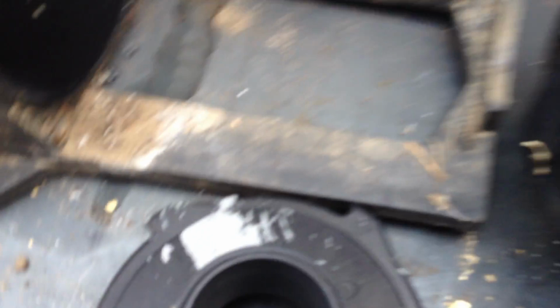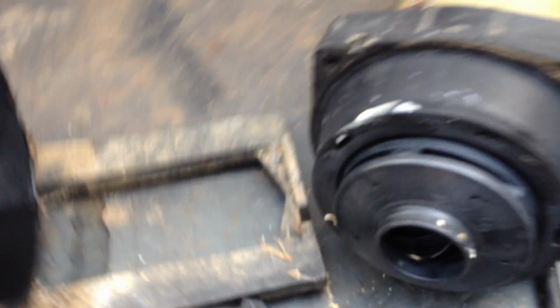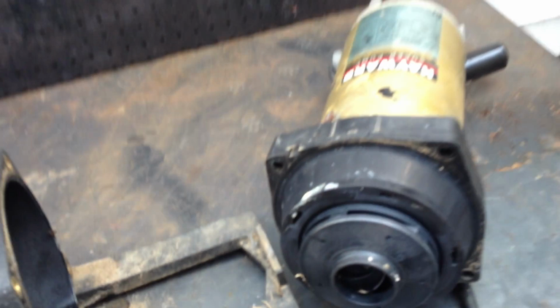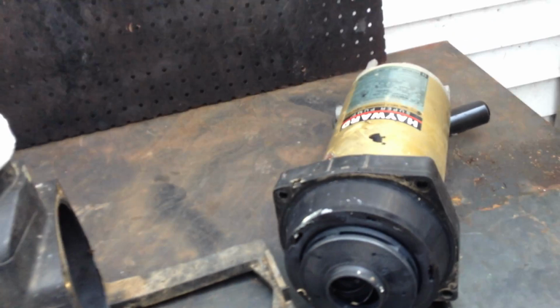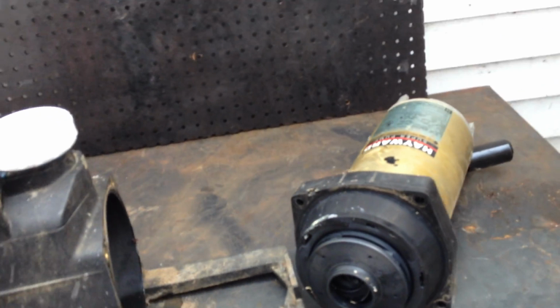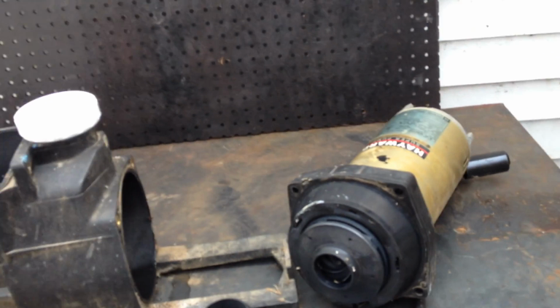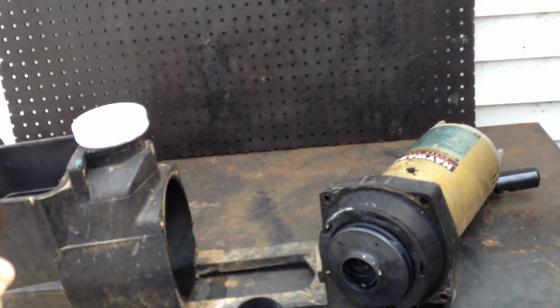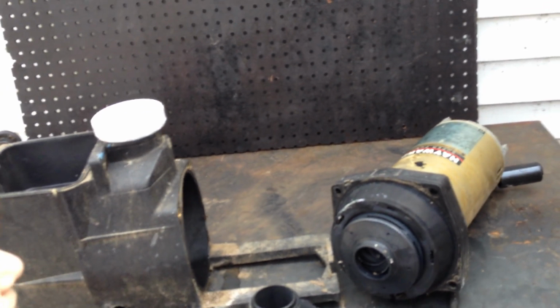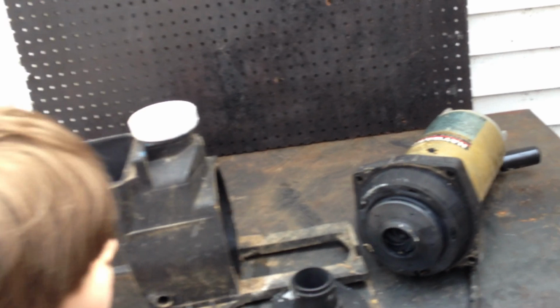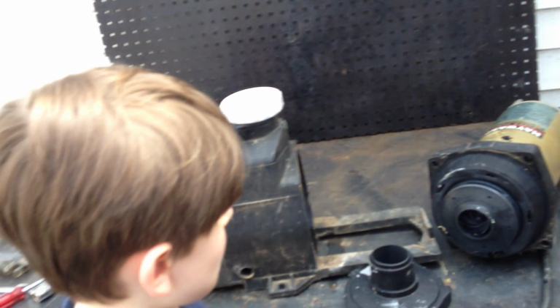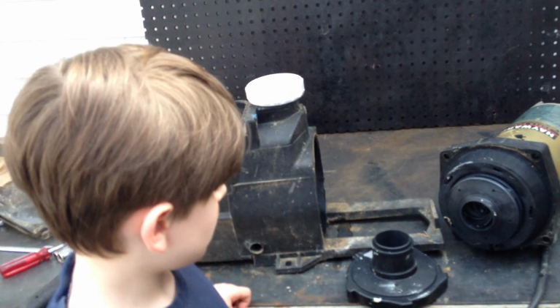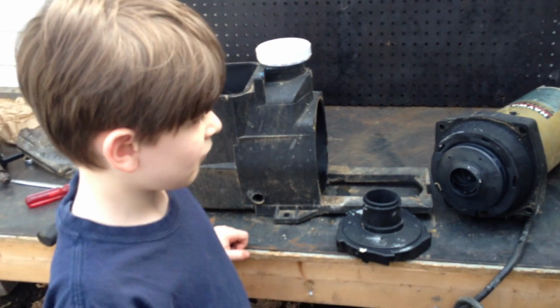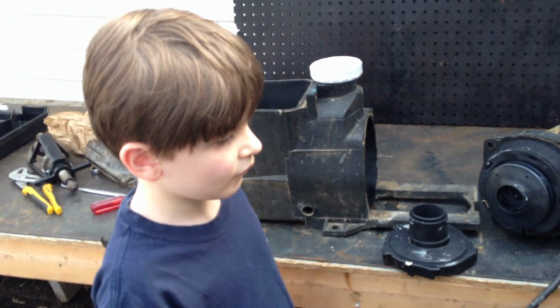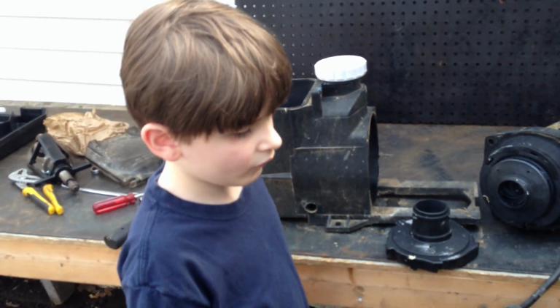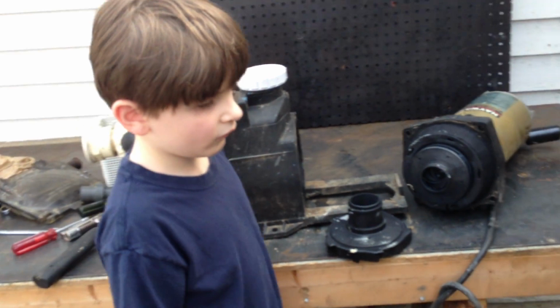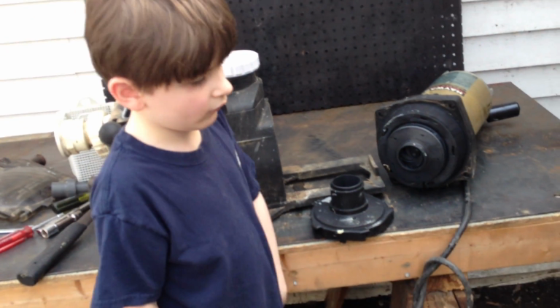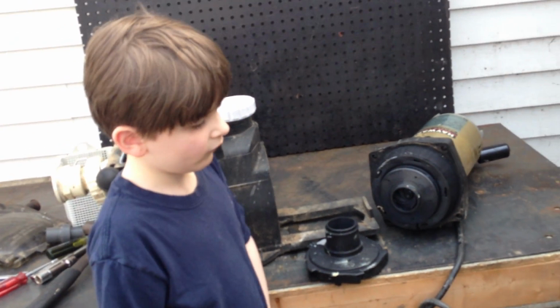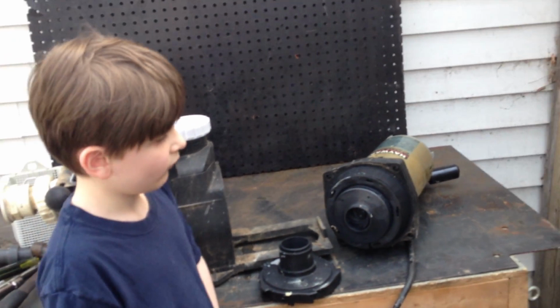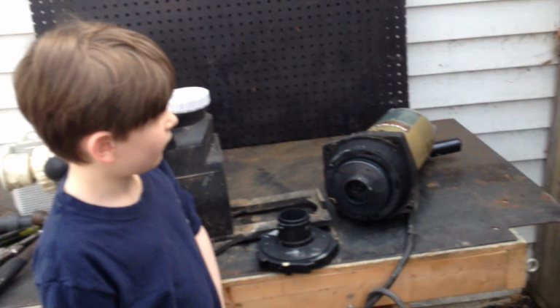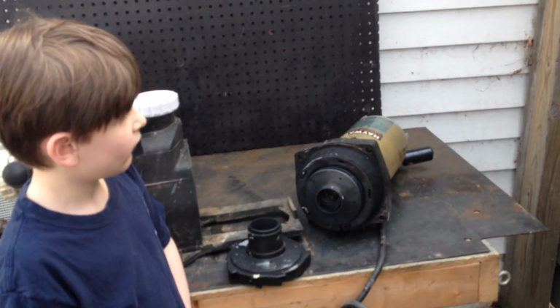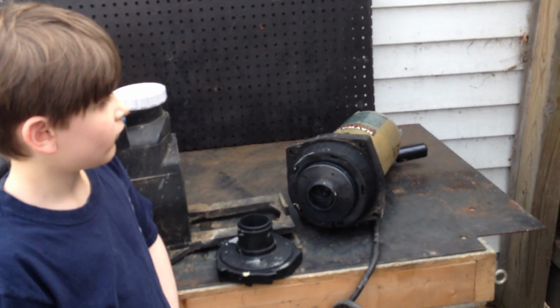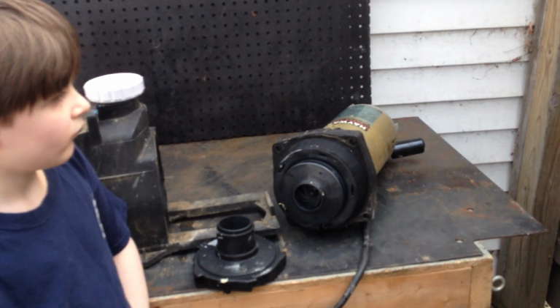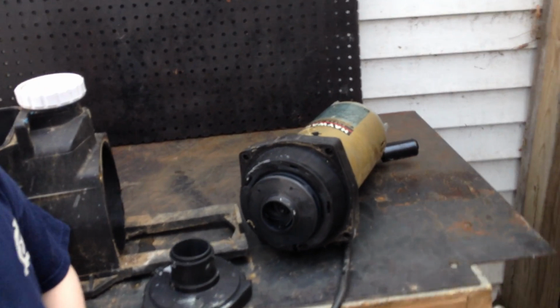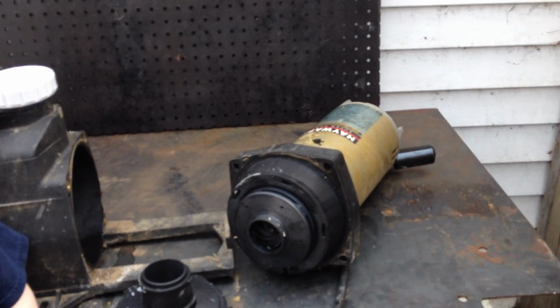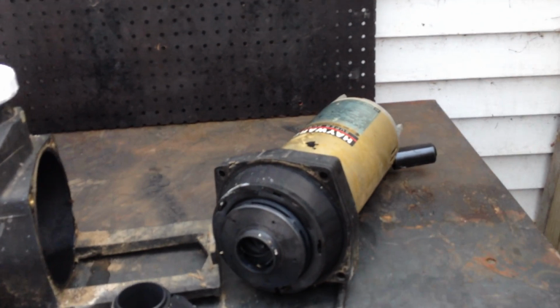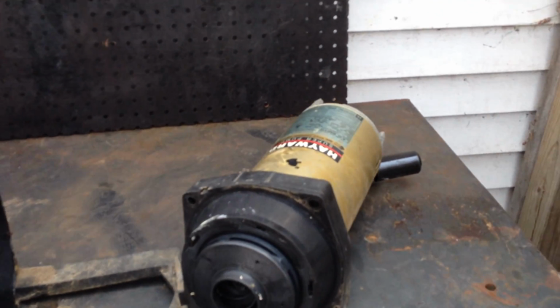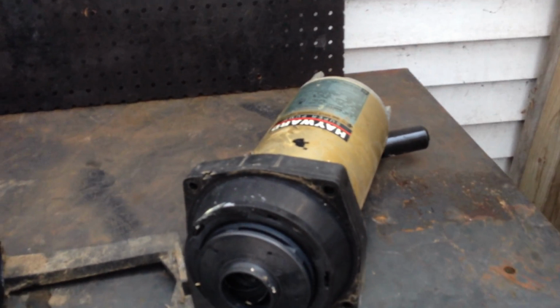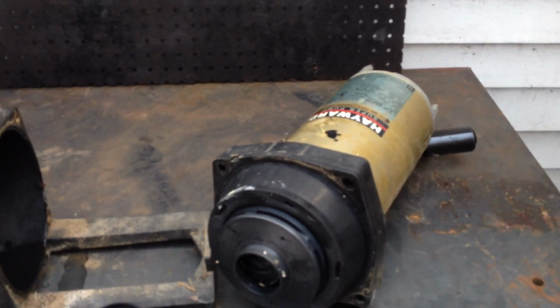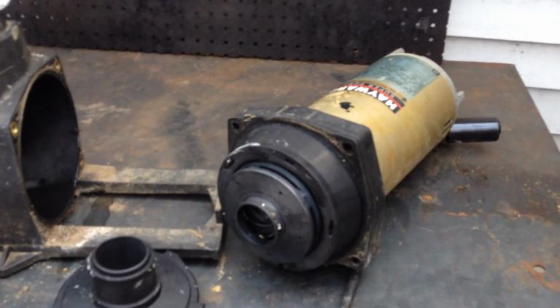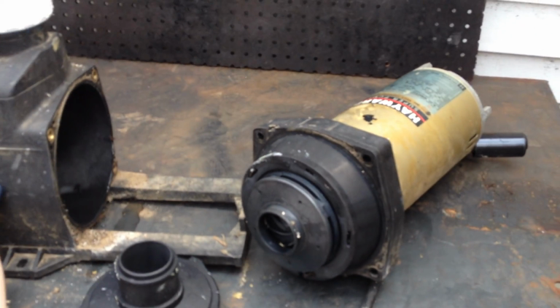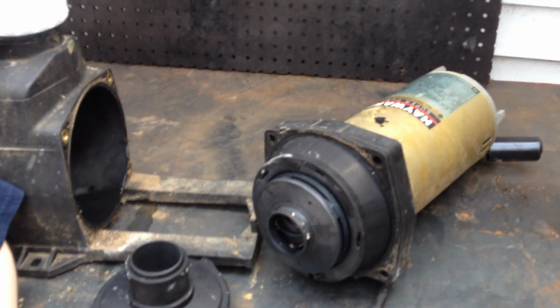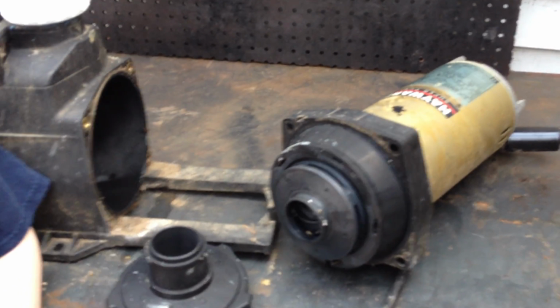All right, so there you go. That is how you separate your Hayward Super Pump section. Thank you, Joseph Jr., for tuning in, man. It's been cool, it's been fun. We'll see you in the next video where we're going to remove the impeller and show you how to do that. Thanks for watching. Peace.